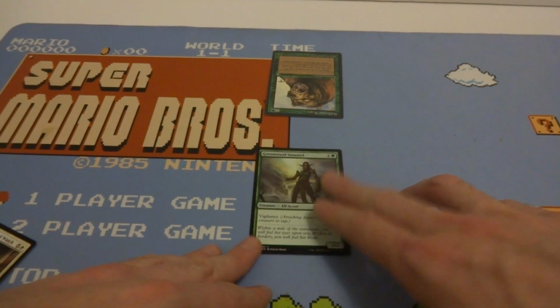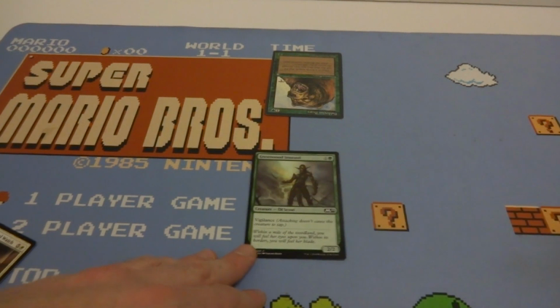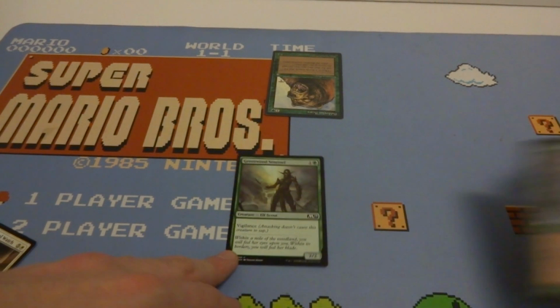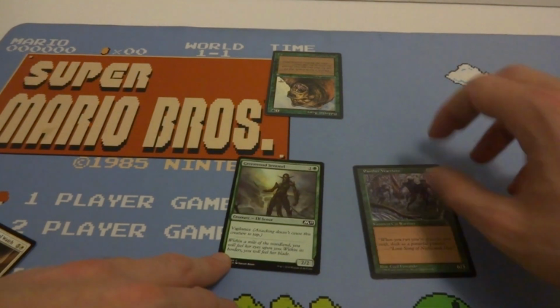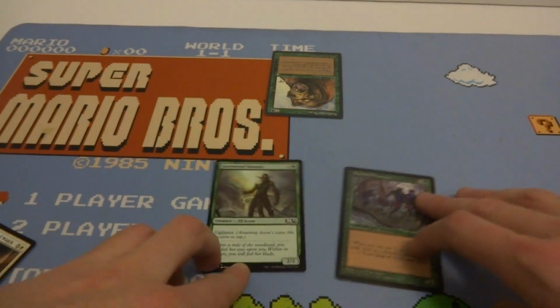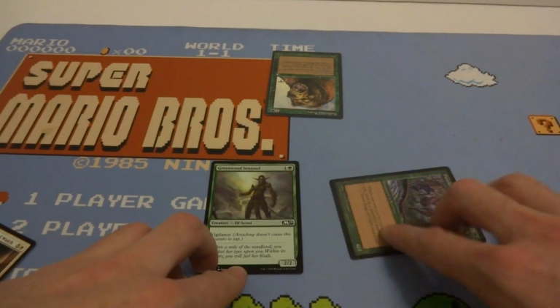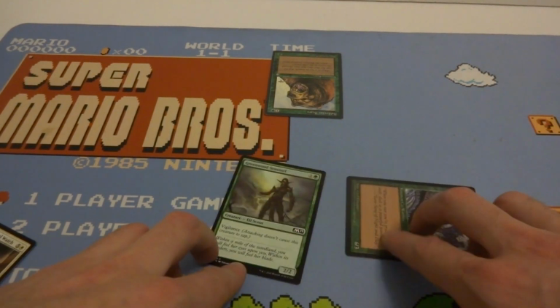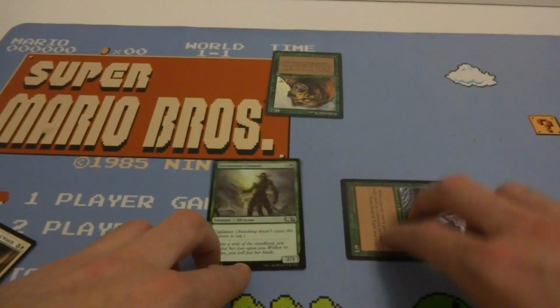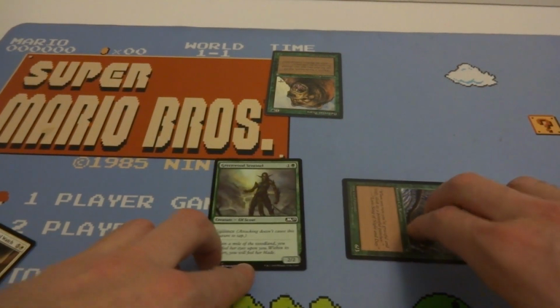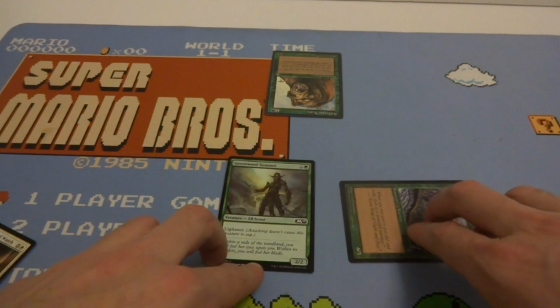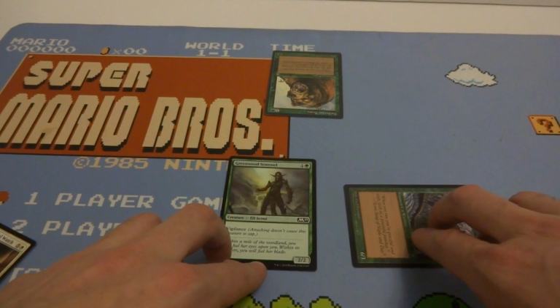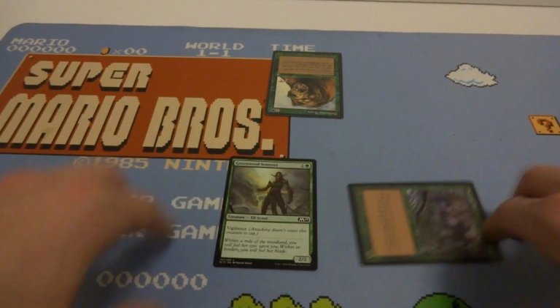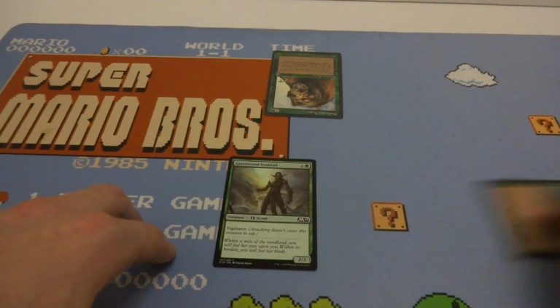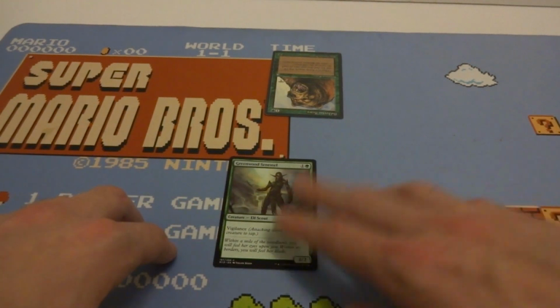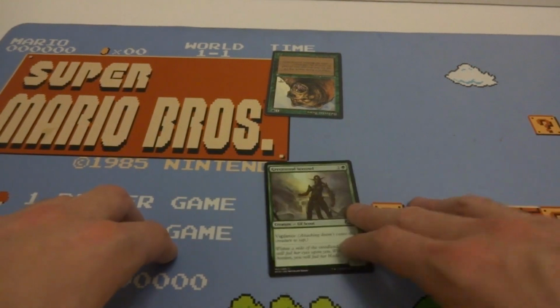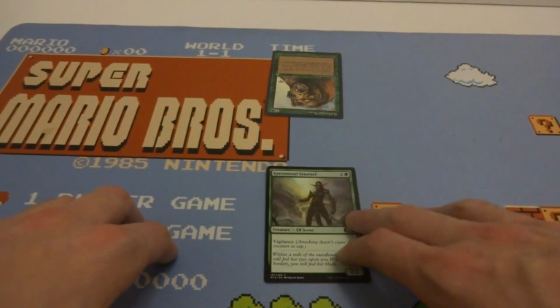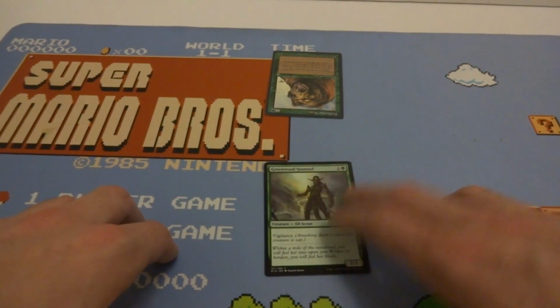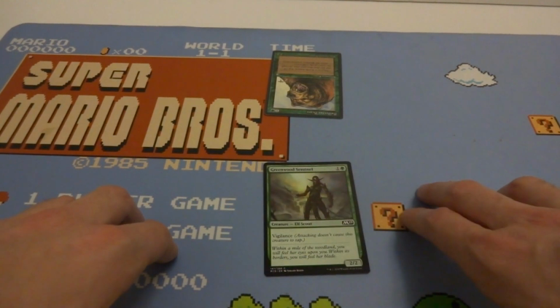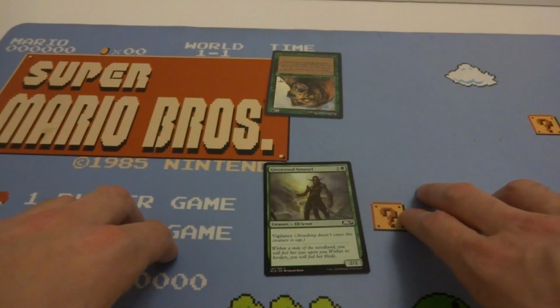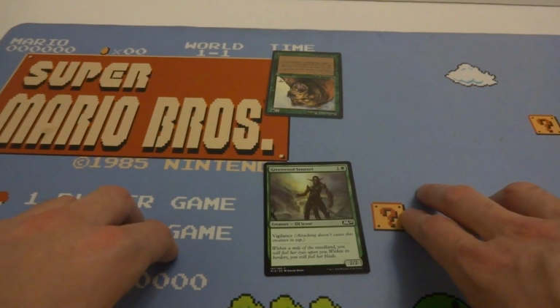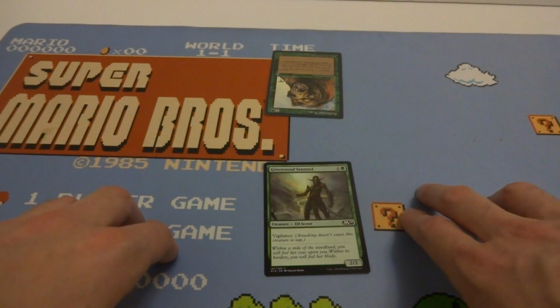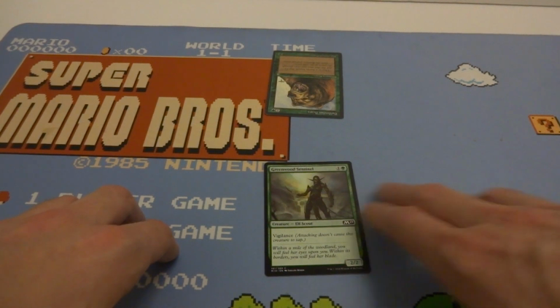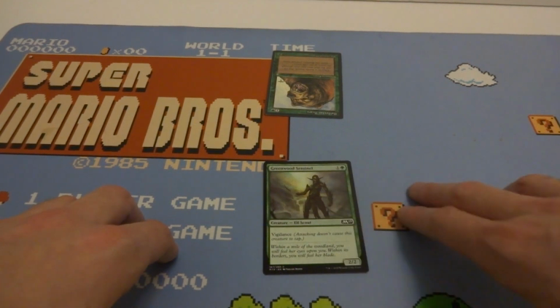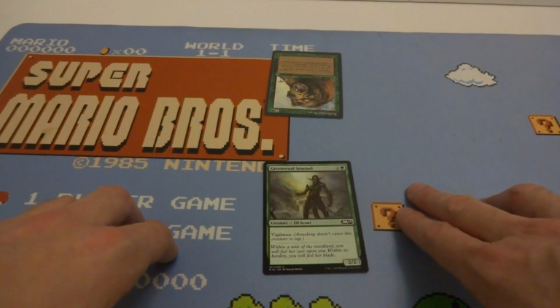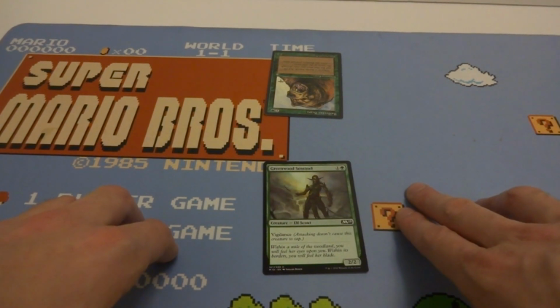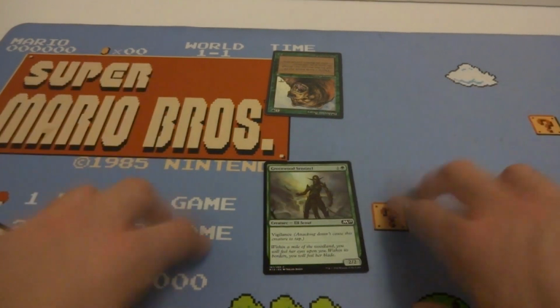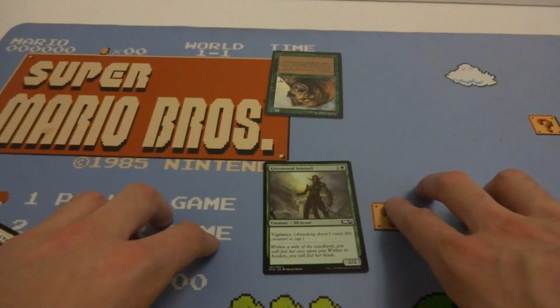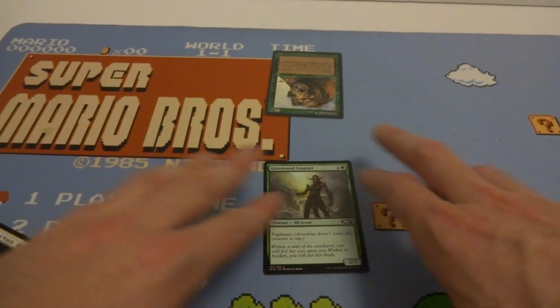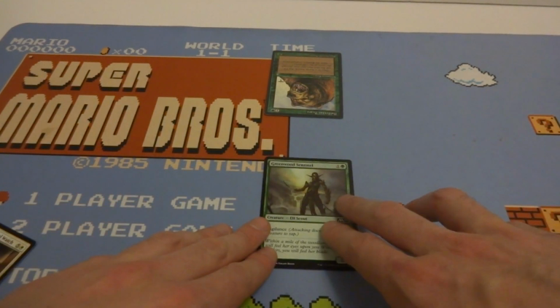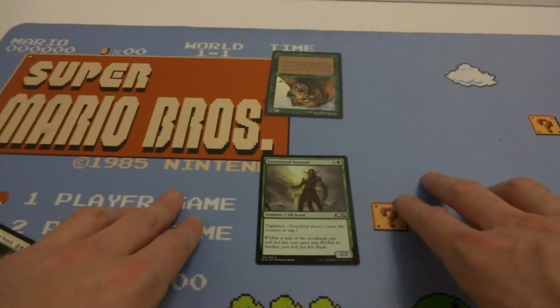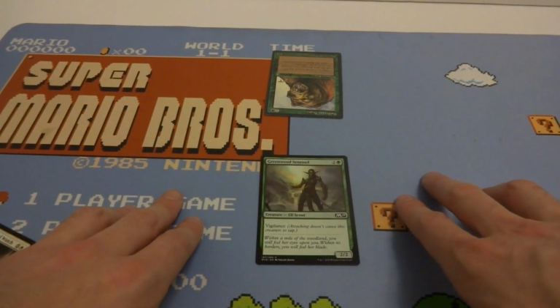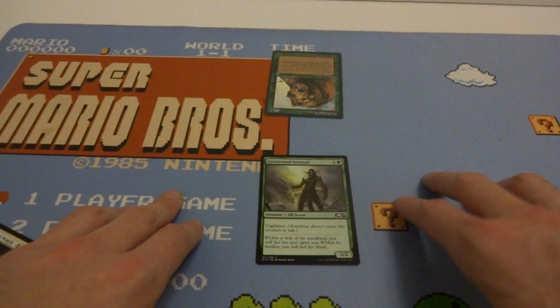Vigilance is a nice little way to be able to attack without tapping, leaving your creature able to block — unlike regular creatures without the ability, which have to tap and are not able to block. Vigilance is pretty cool; it keeps you protected if your opponent wants to attack. I hope this video helped, and I'll catch you on the next one.